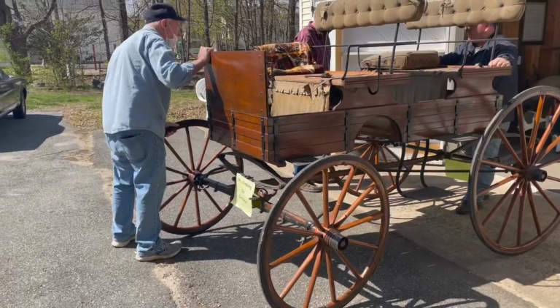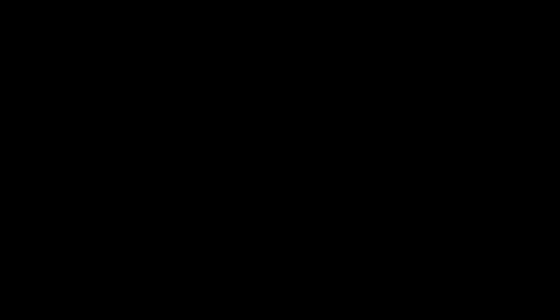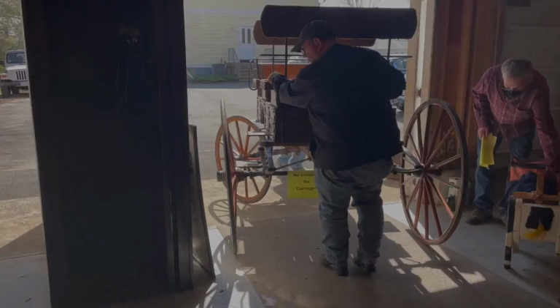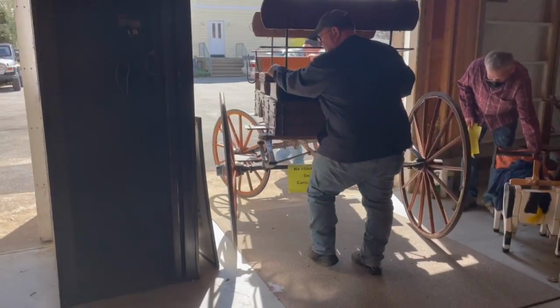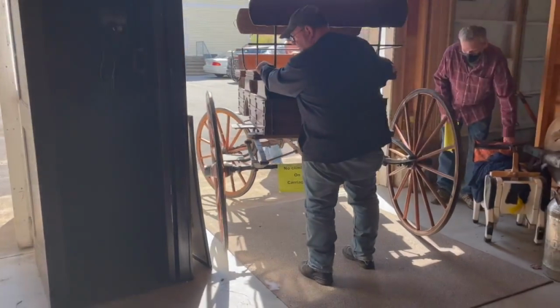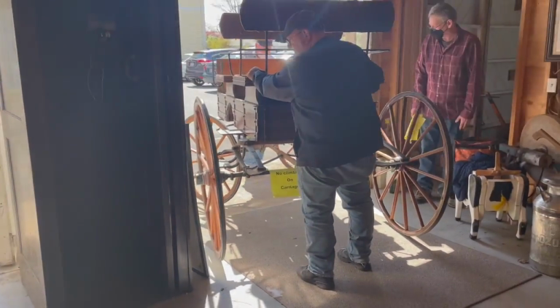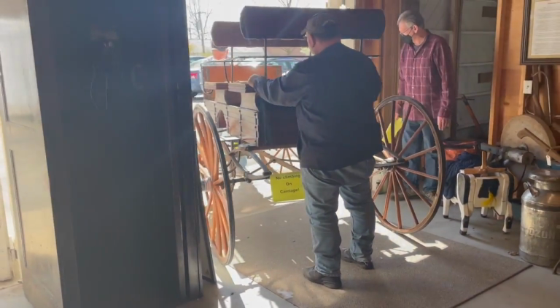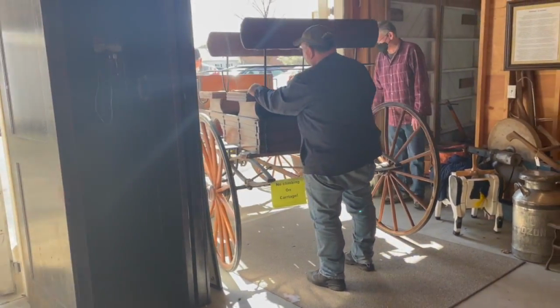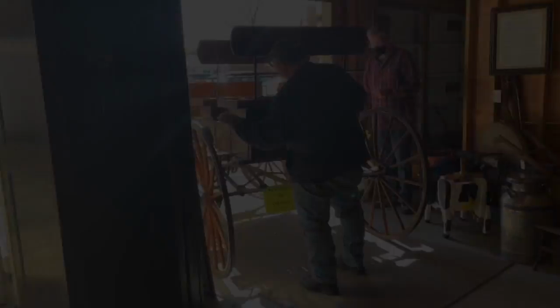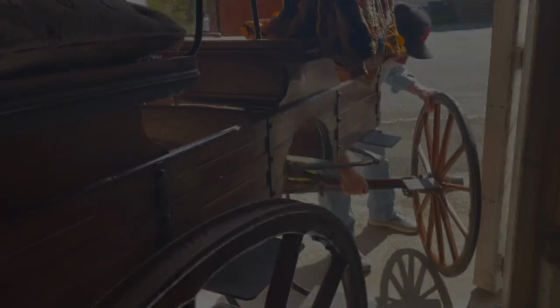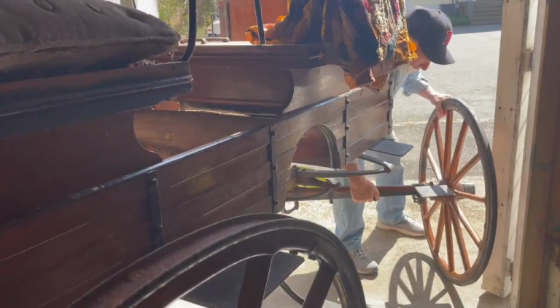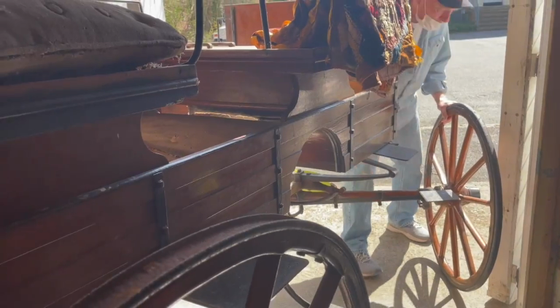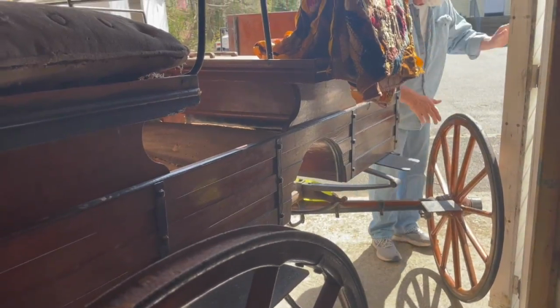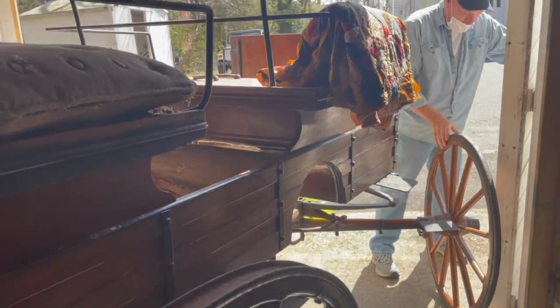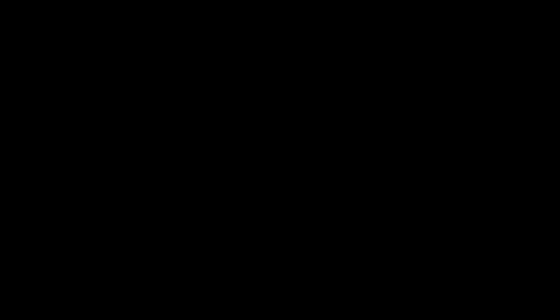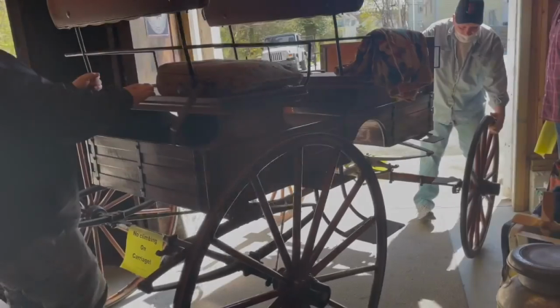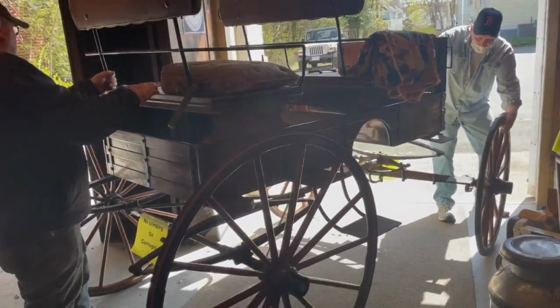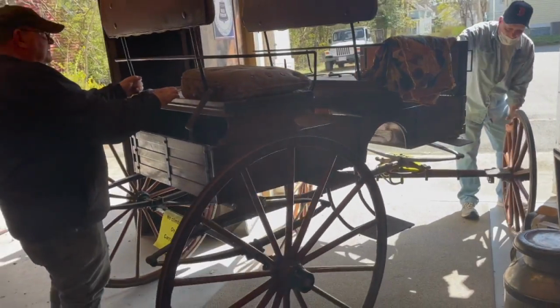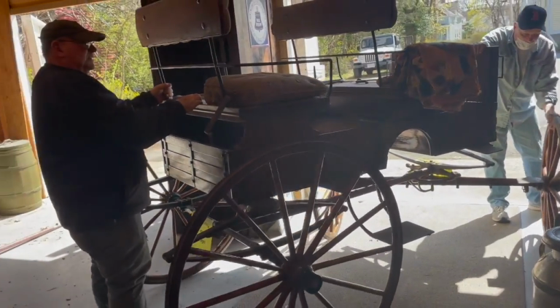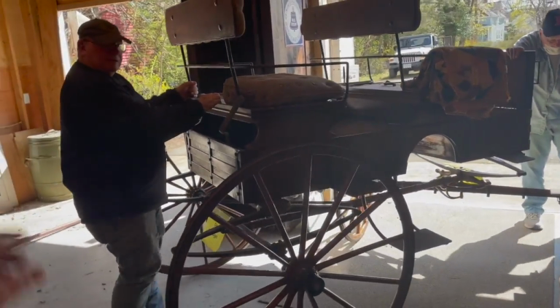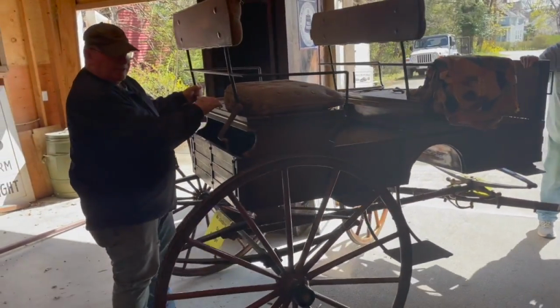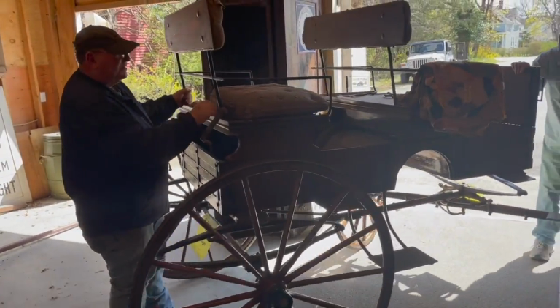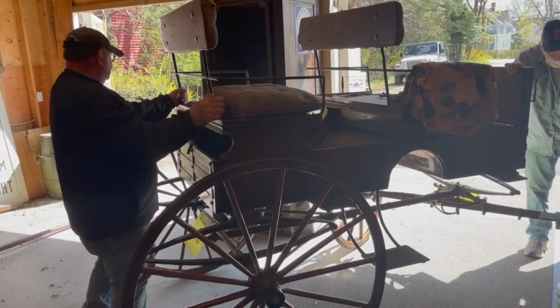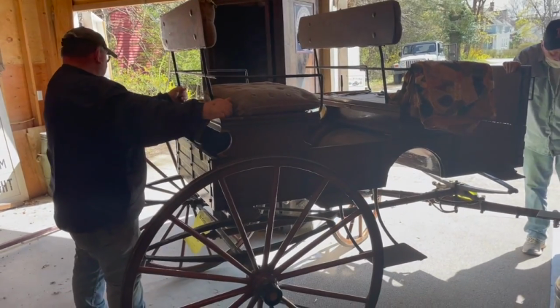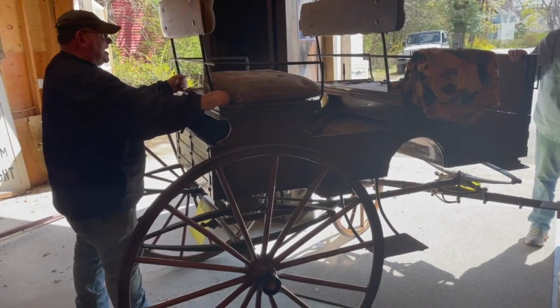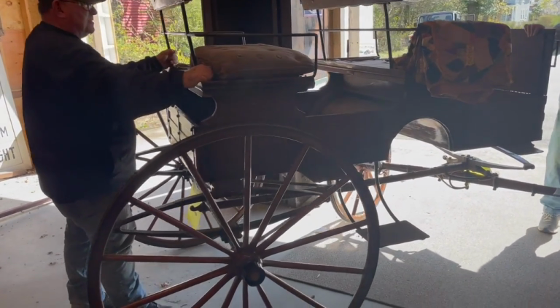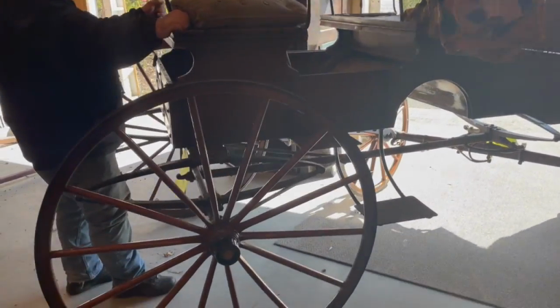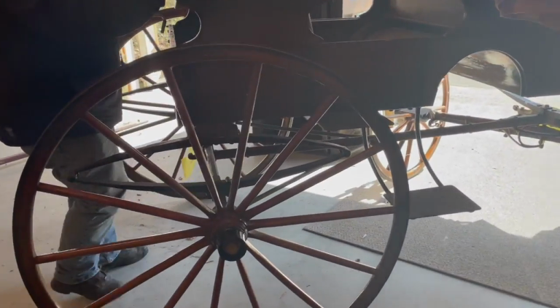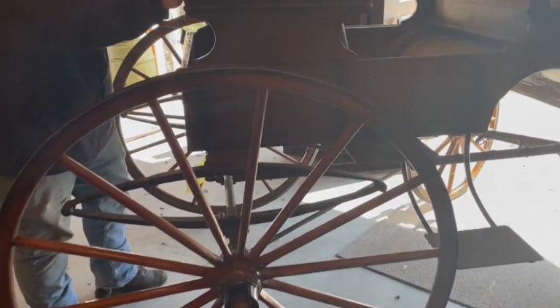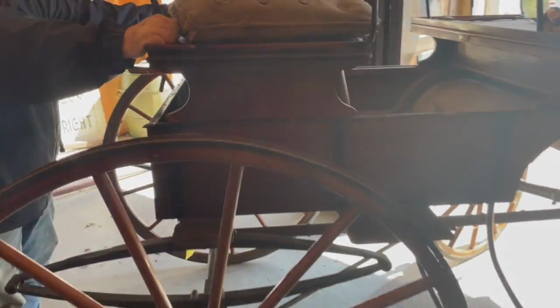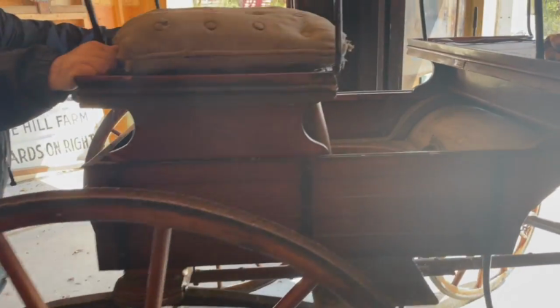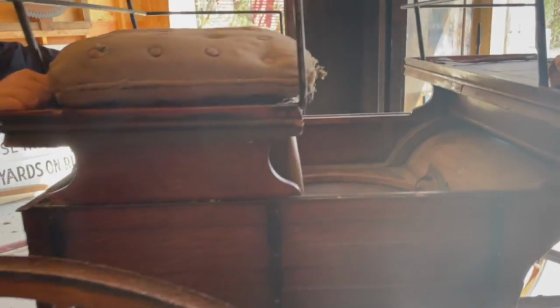There were usually two seated and they could hold four people. The seats were traditional spindle-backed, often upholstered bench seats. Before the advent of automobiles, these were horse-drawn carriages.